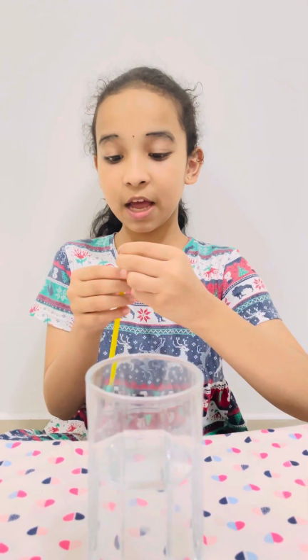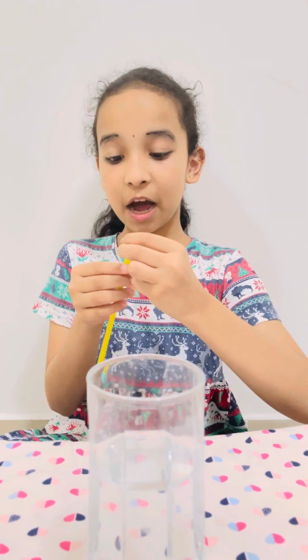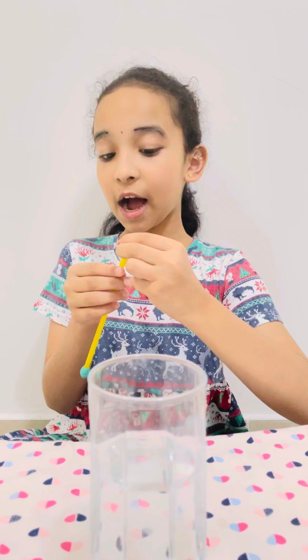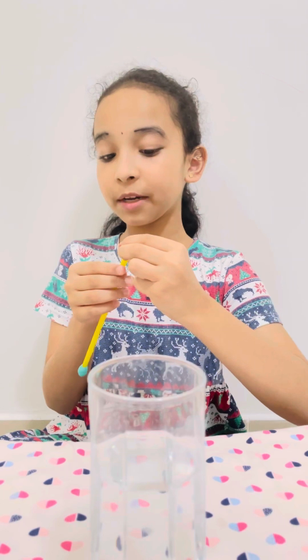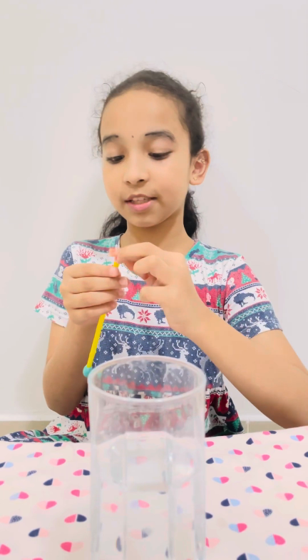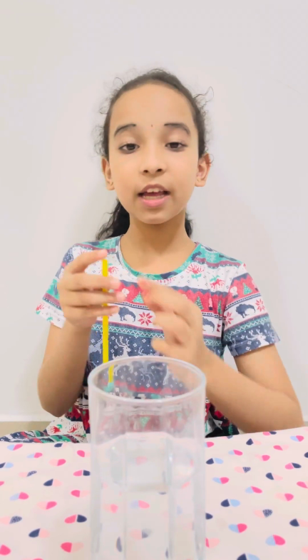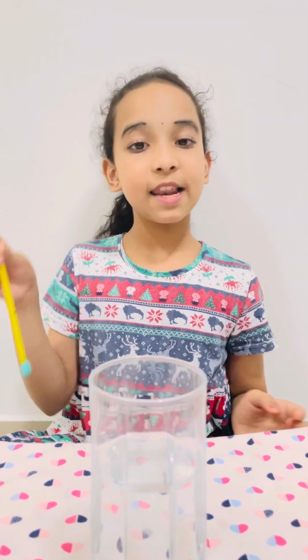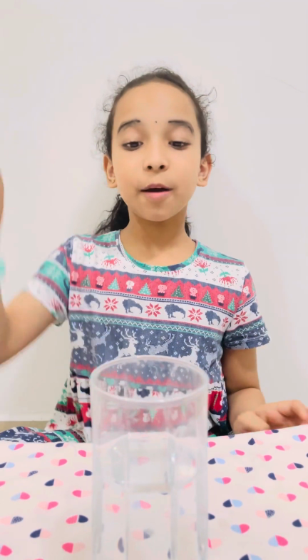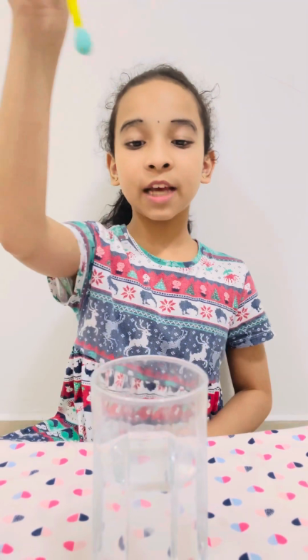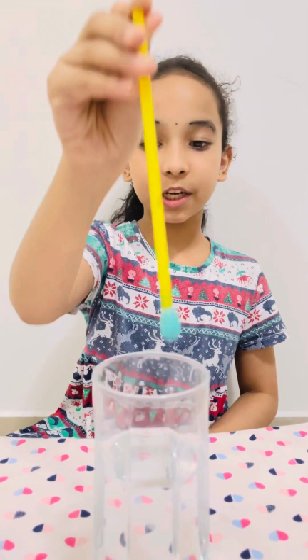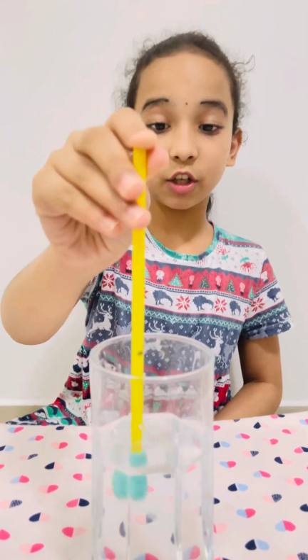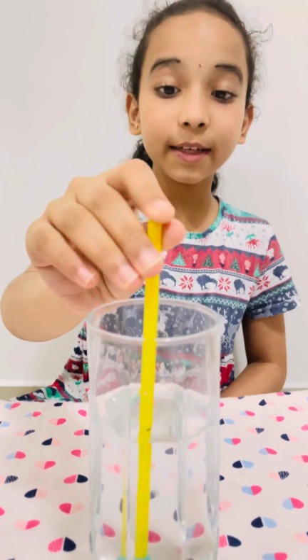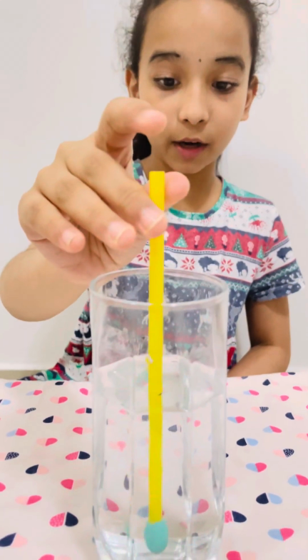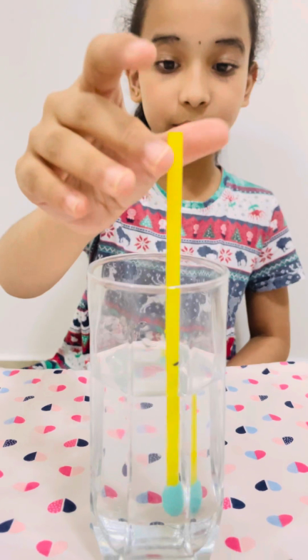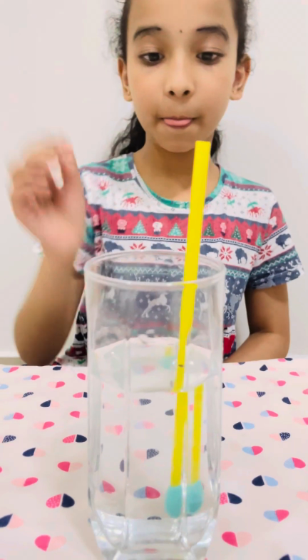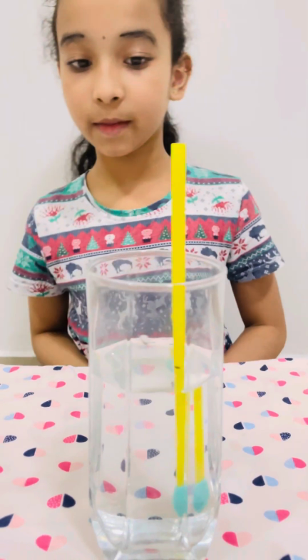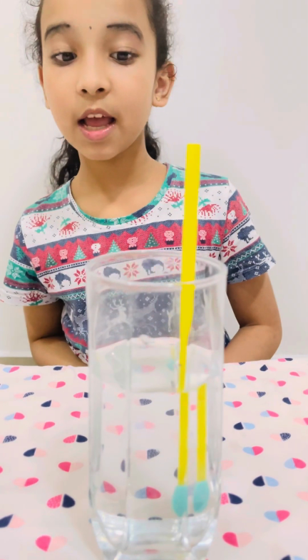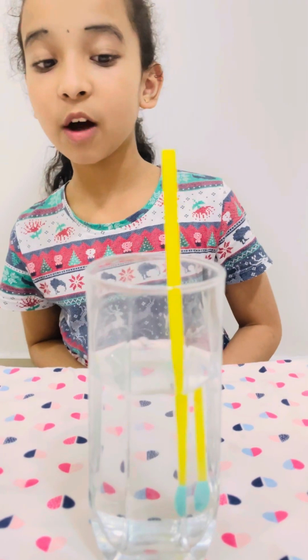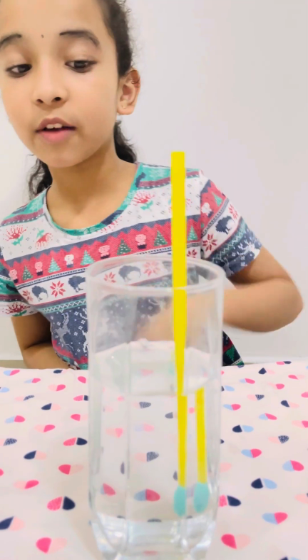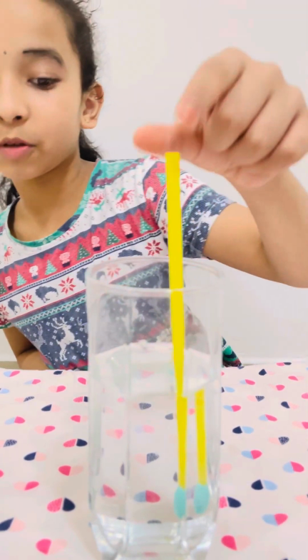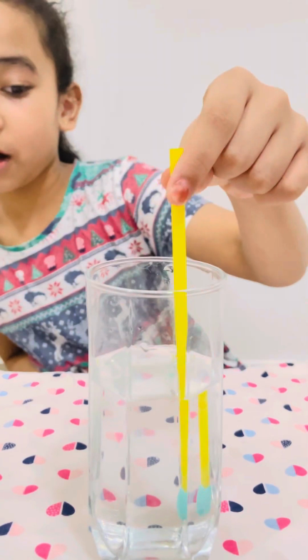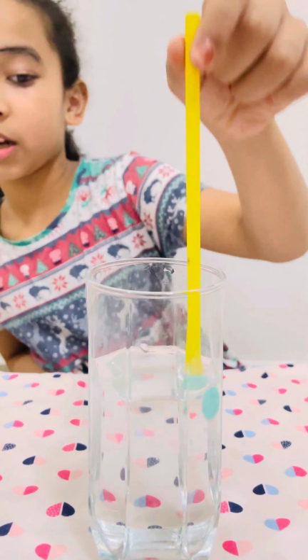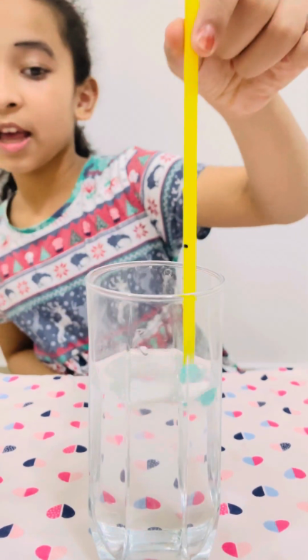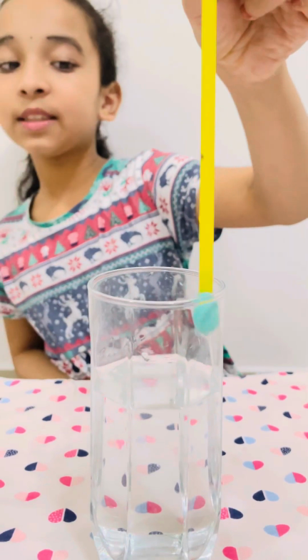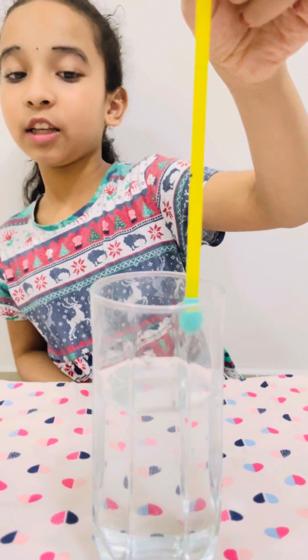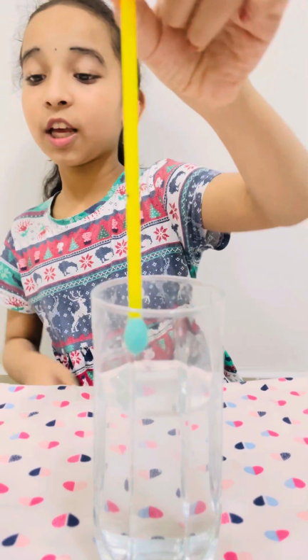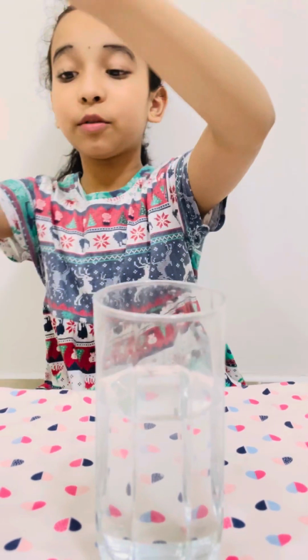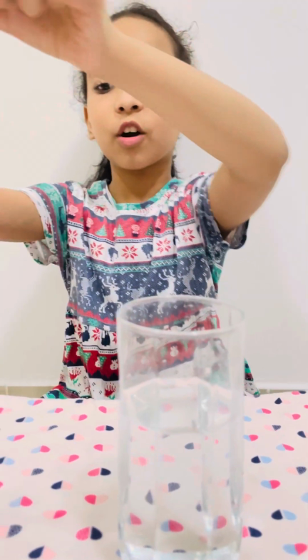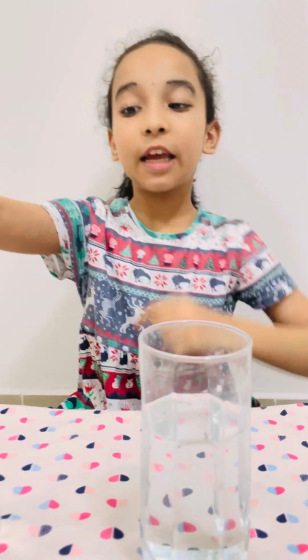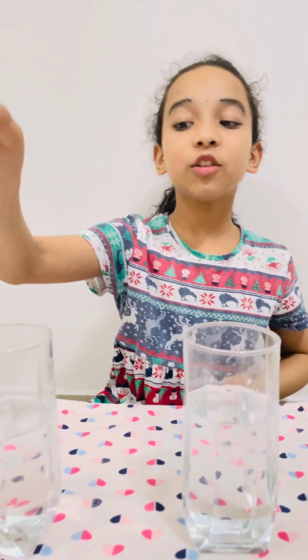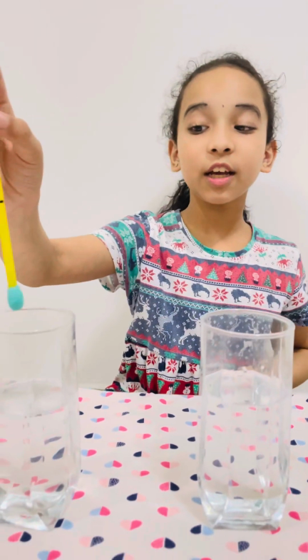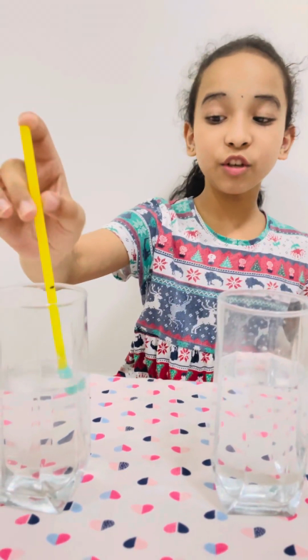Now our hydrometer is ready. Let's put this hydrometer into normal tap water. Now we have put a mark. The next thing I do is put this straw in a salty solution.